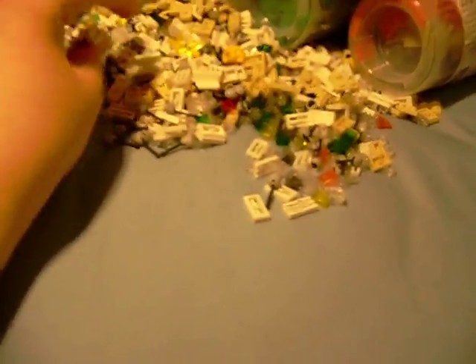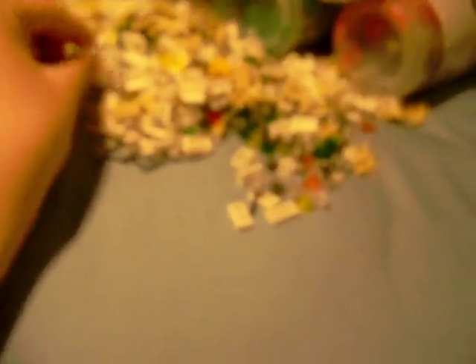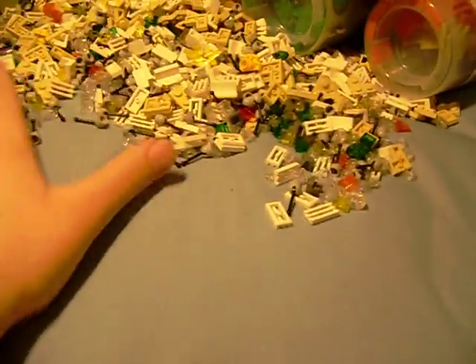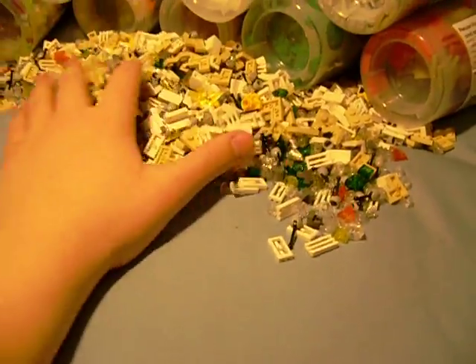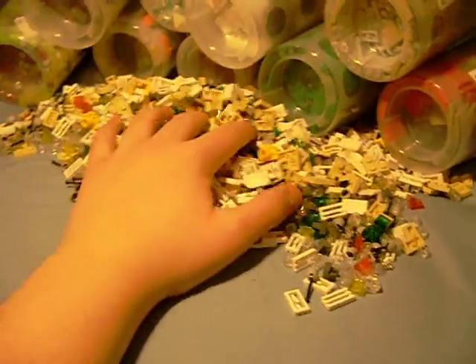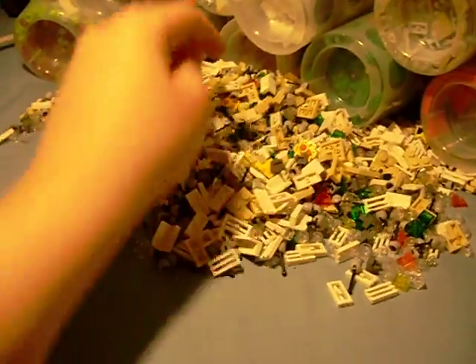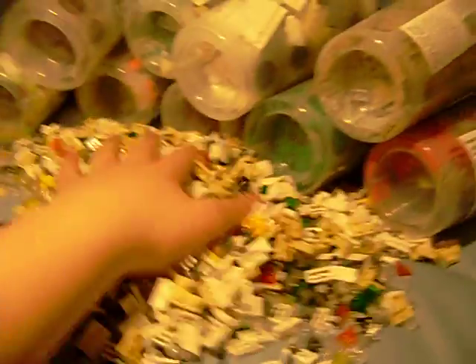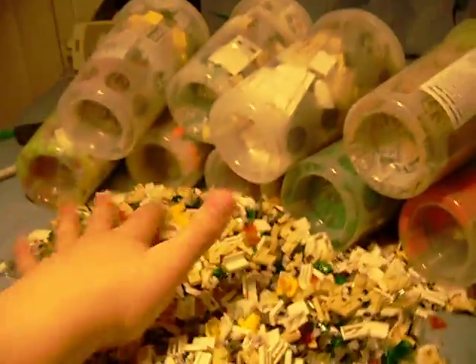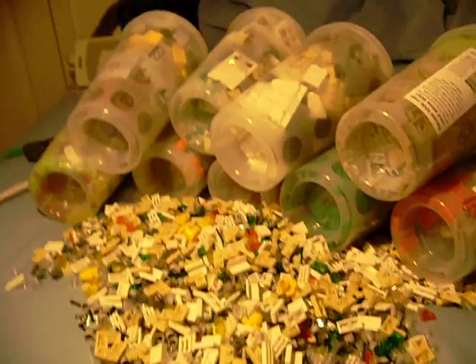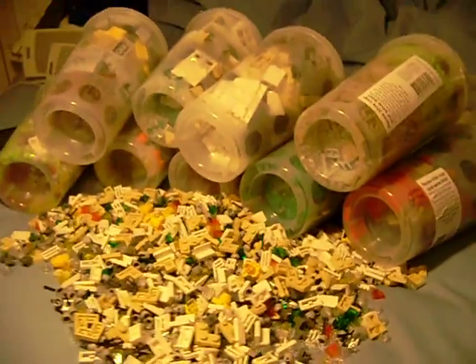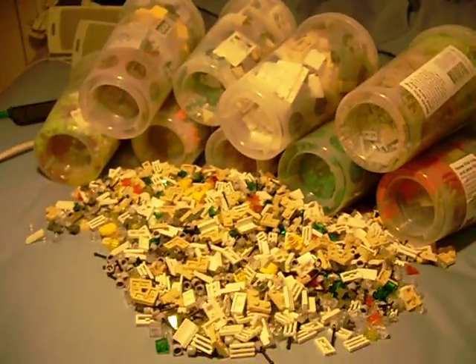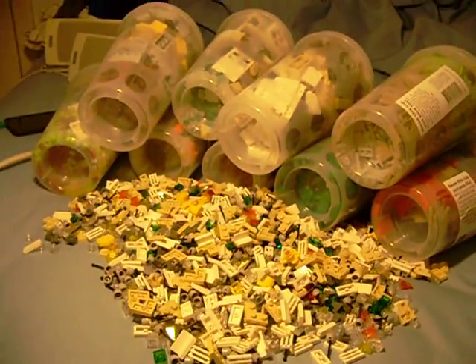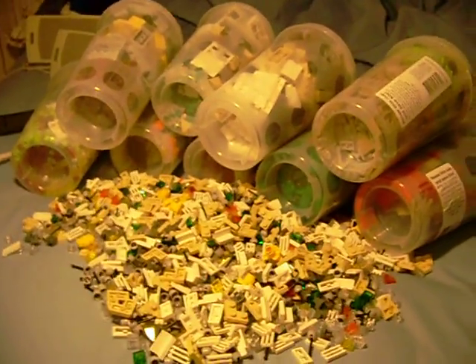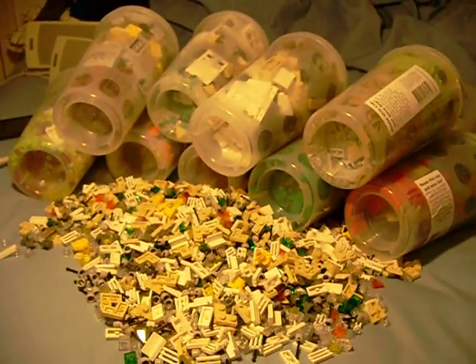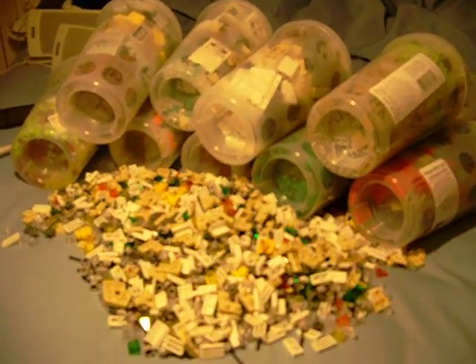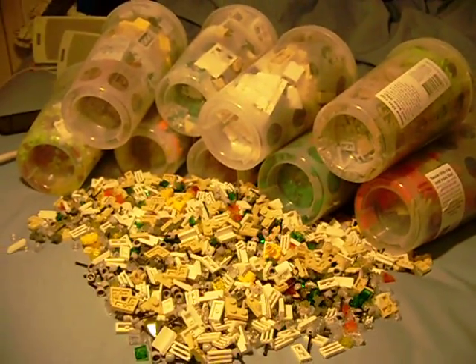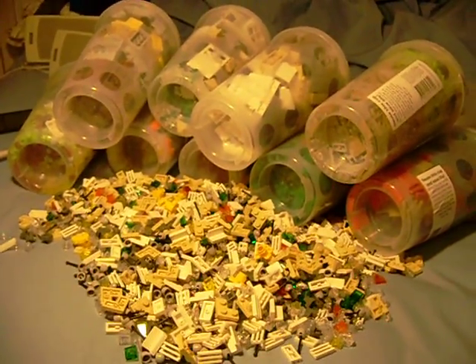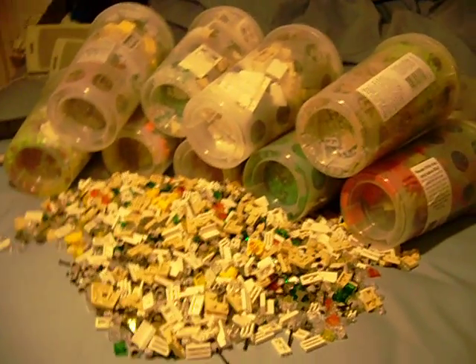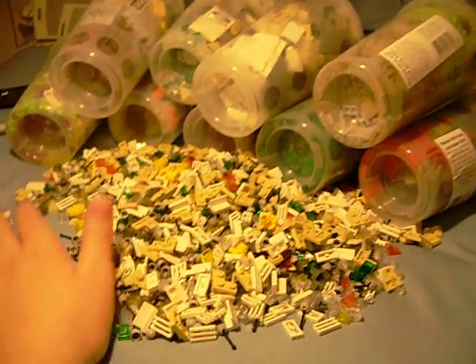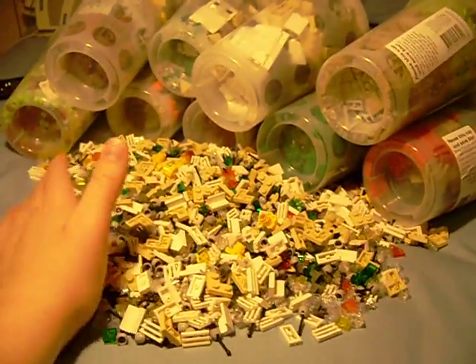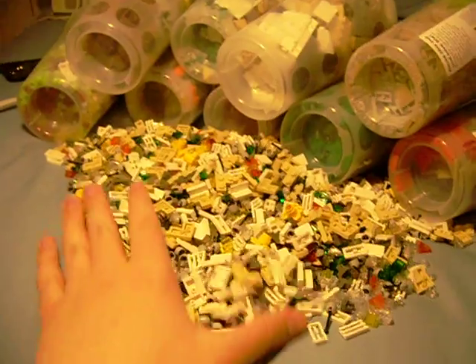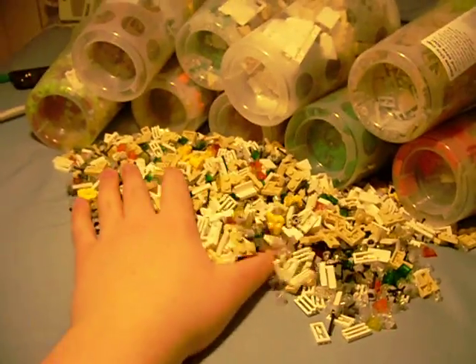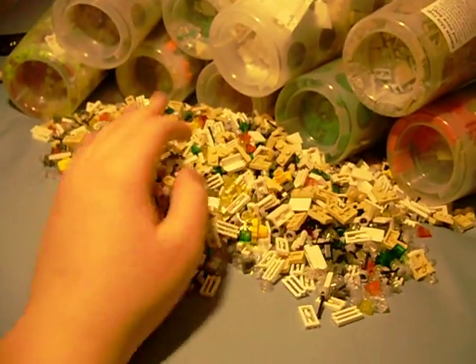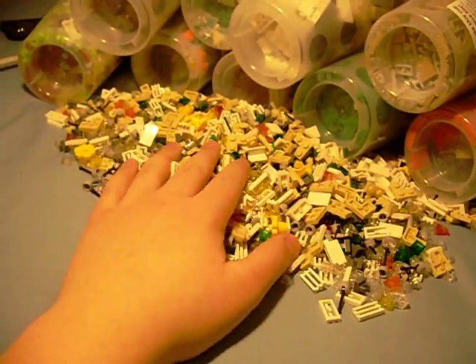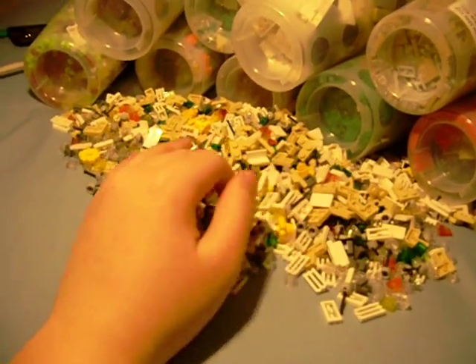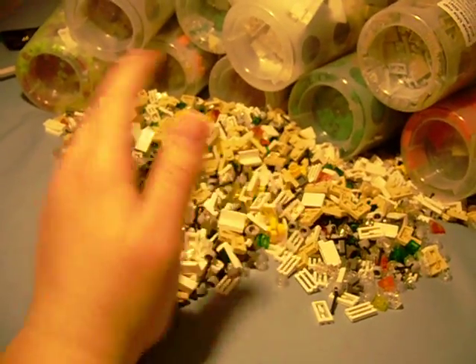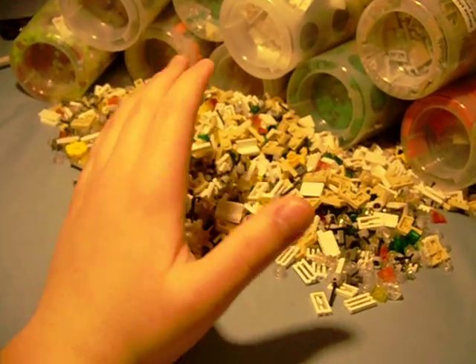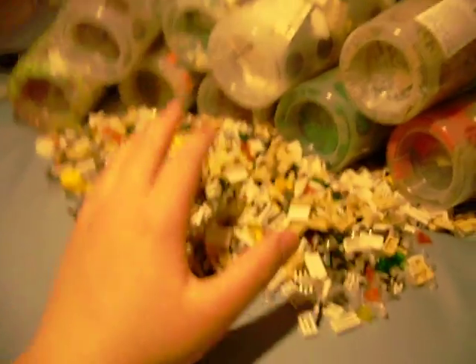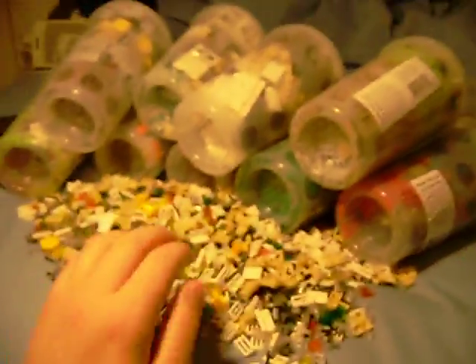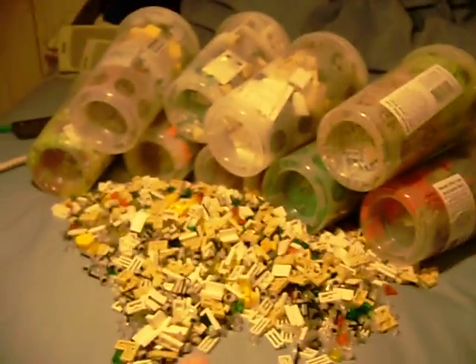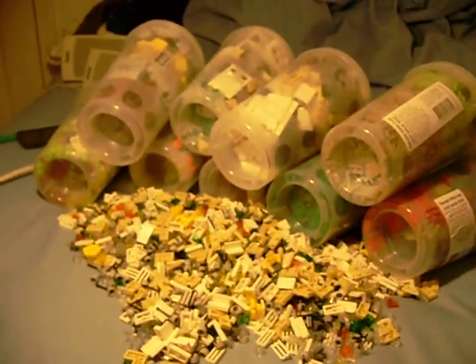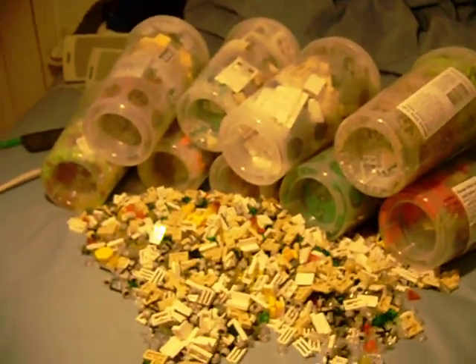I finally went to the LEGO store, and I ended up leaving with 10 large Pick-A-Brick cups. I didn't get any sets, though. I'll go through the cups in a little while.